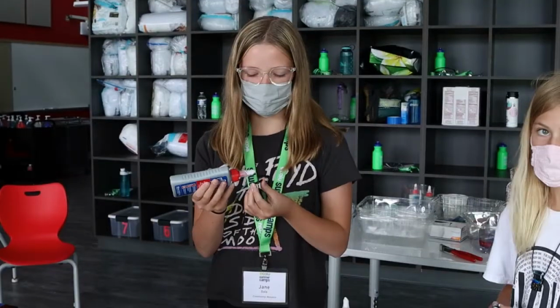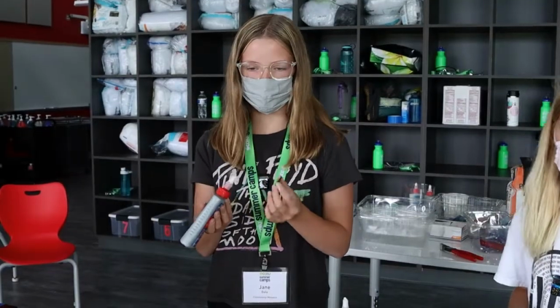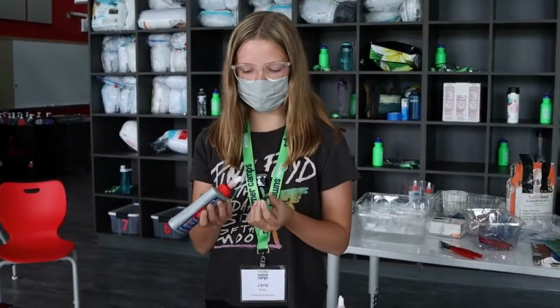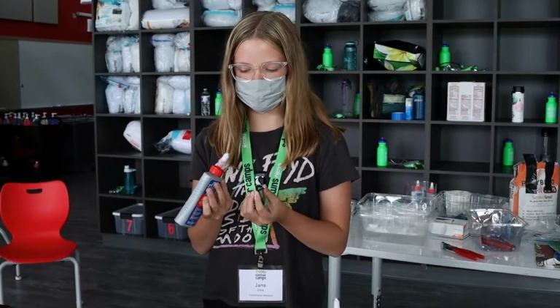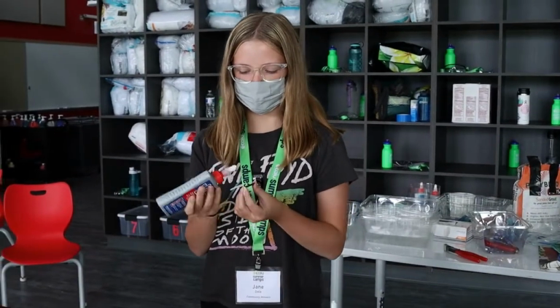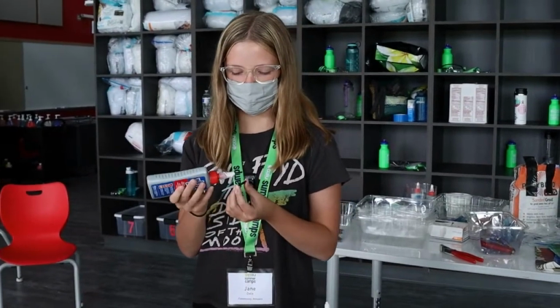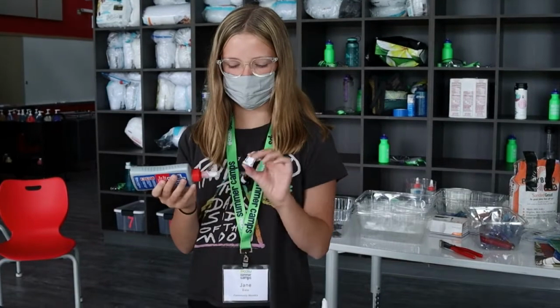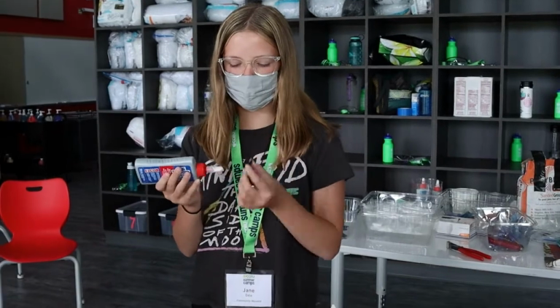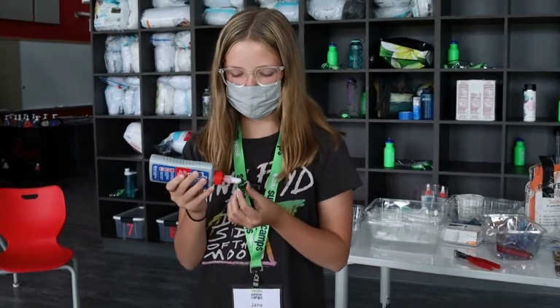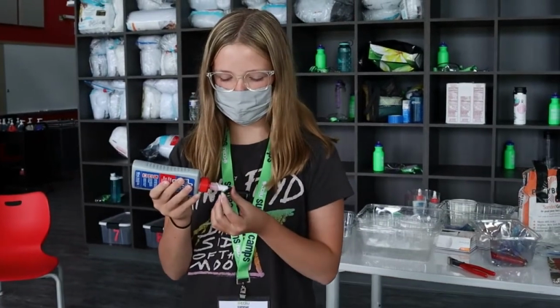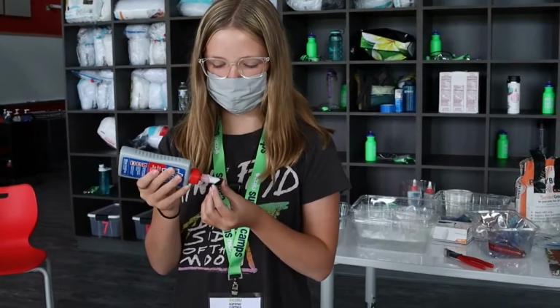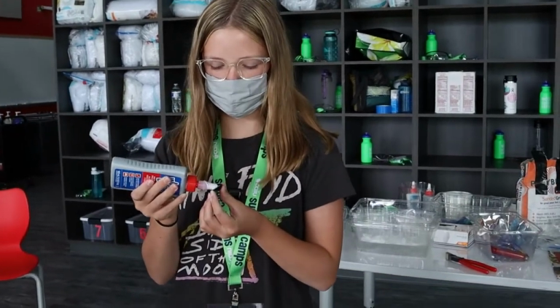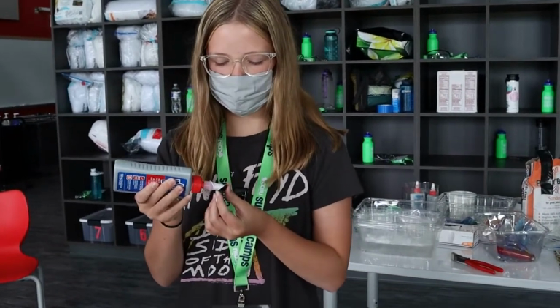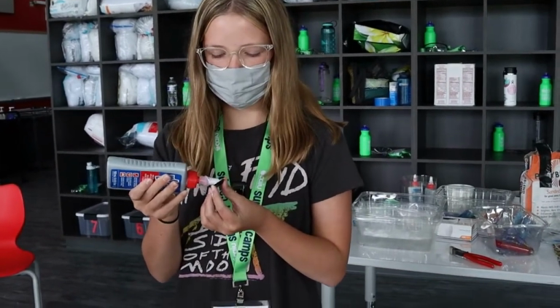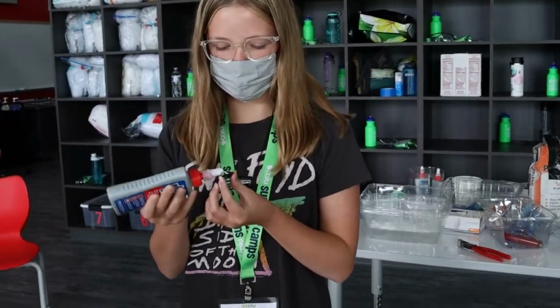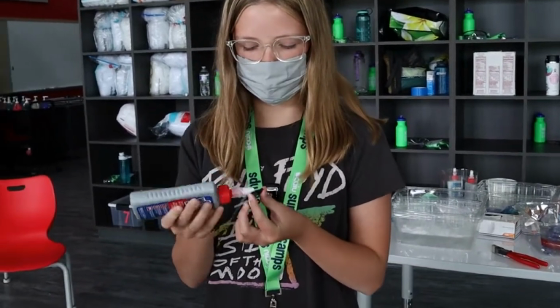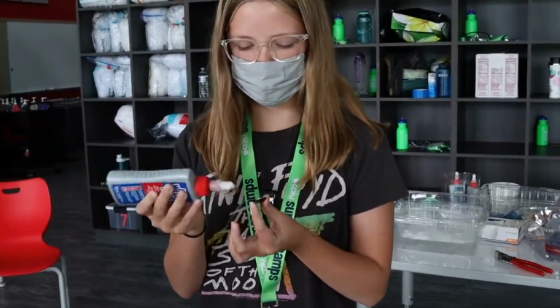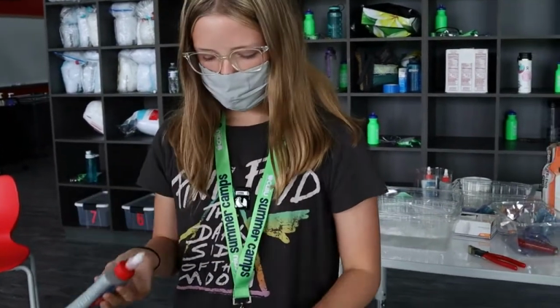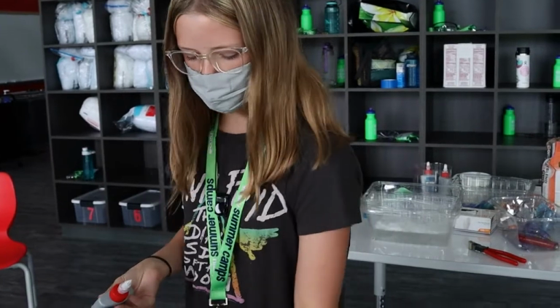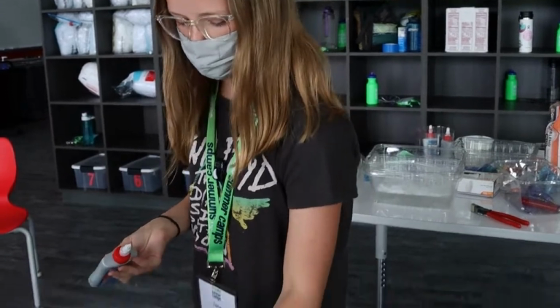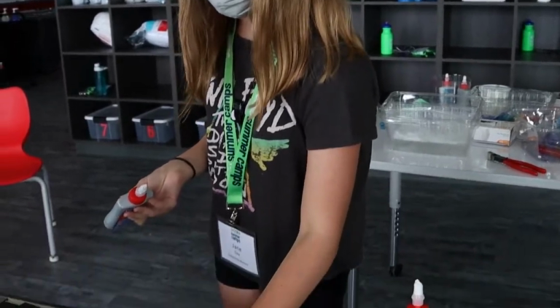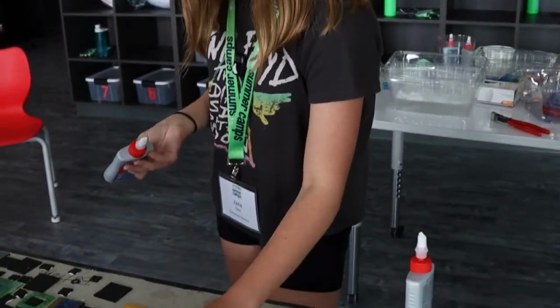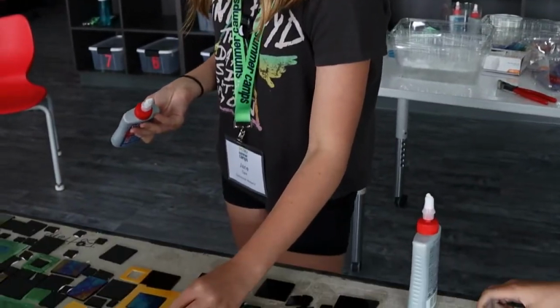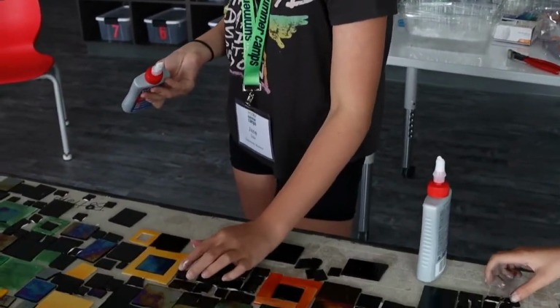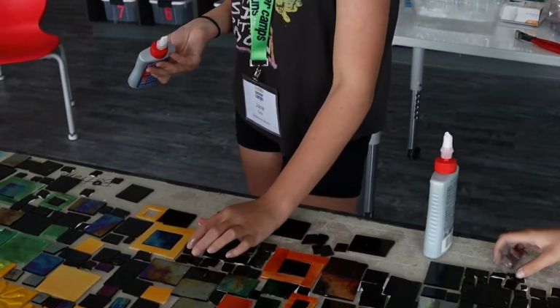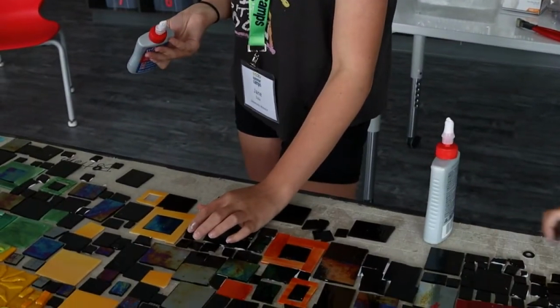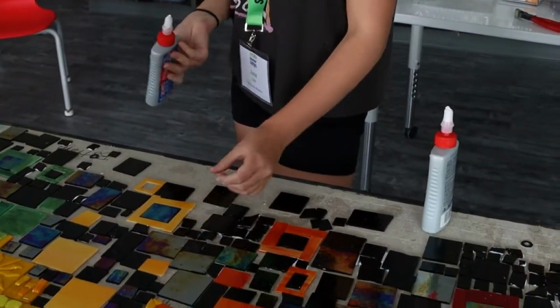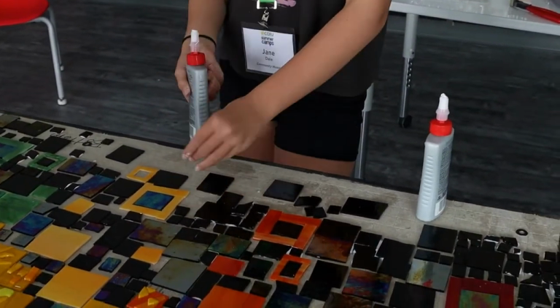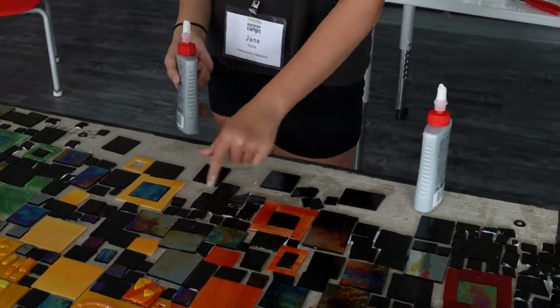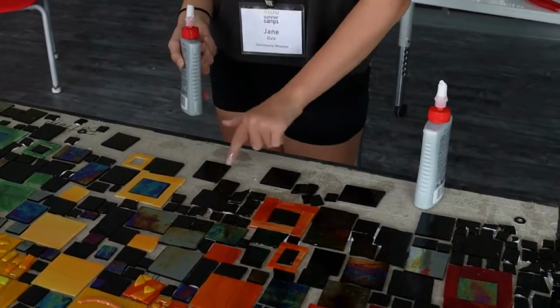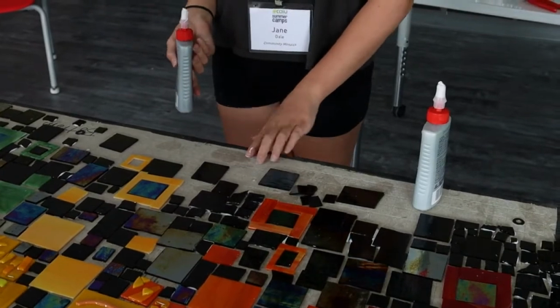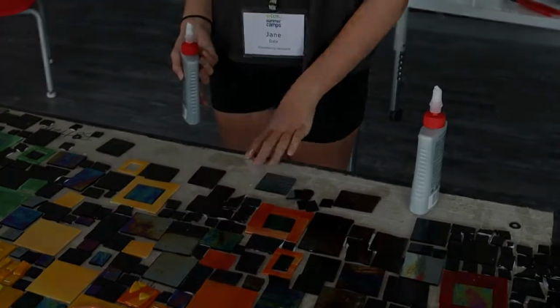To glue a piece down, you just take the glue bottle and a piece of glass, put a little bit on, and then place it onto the board.